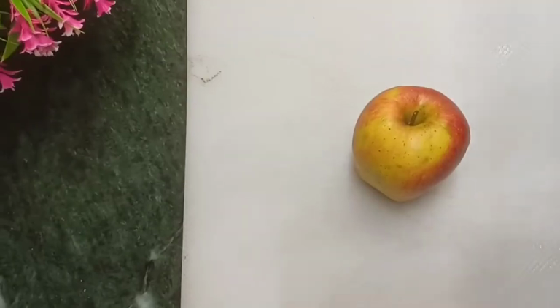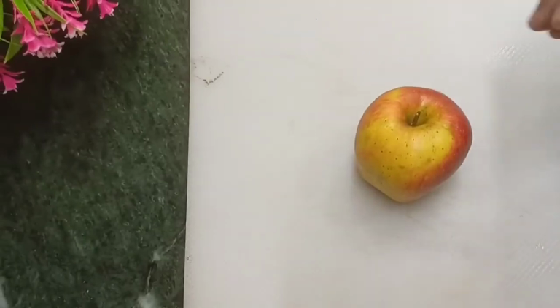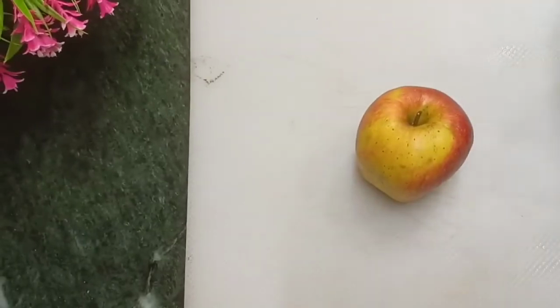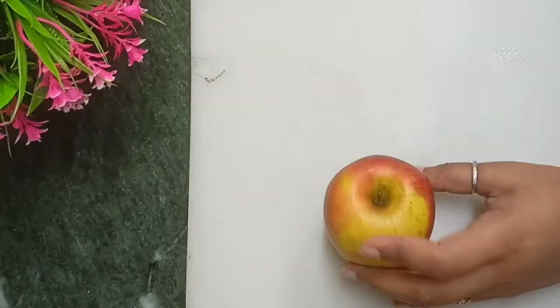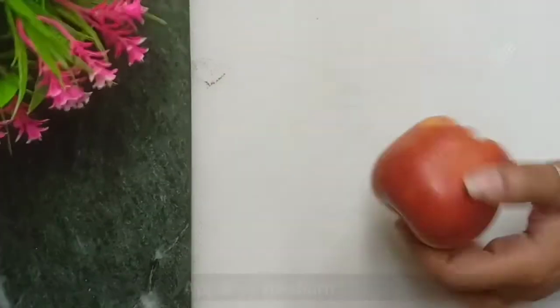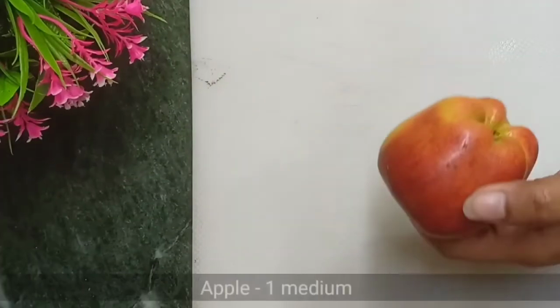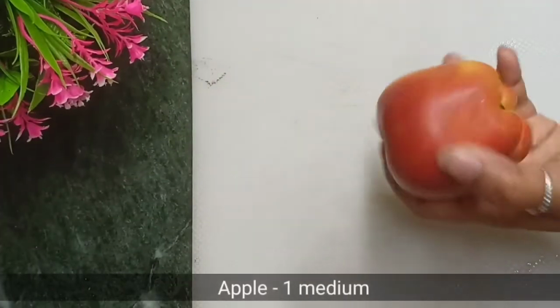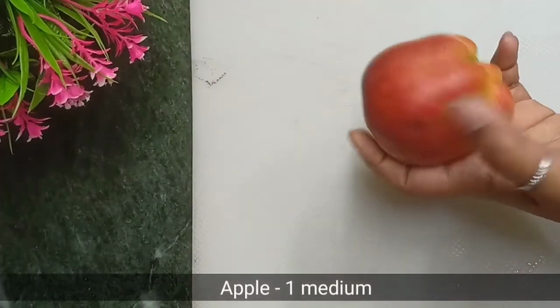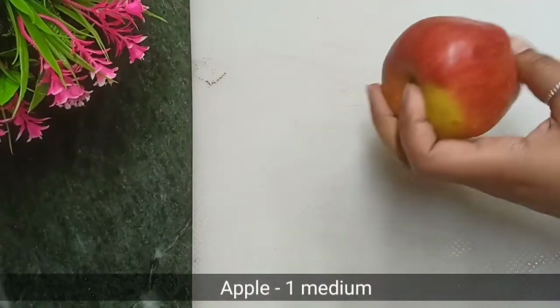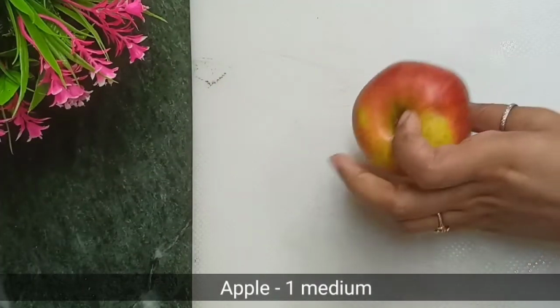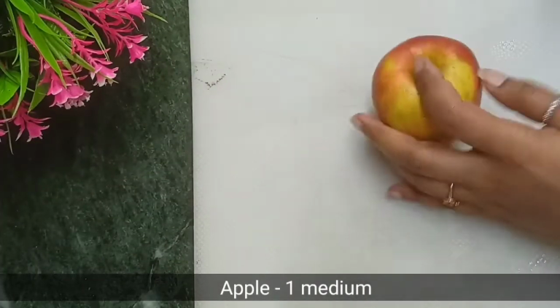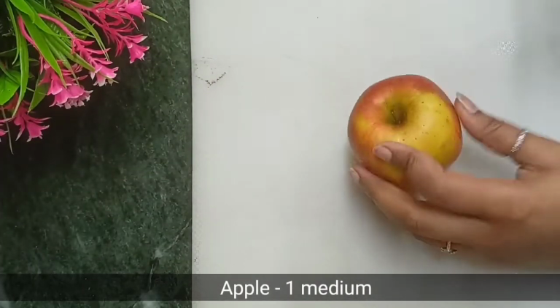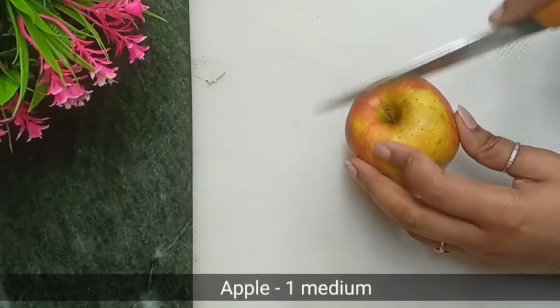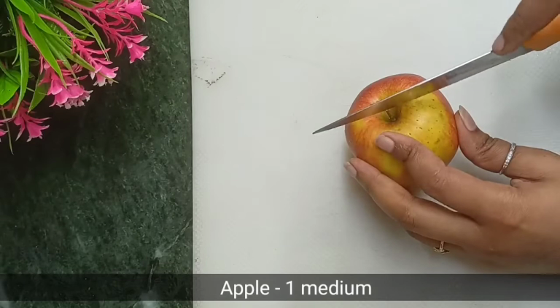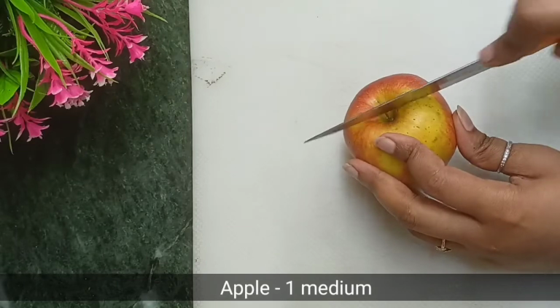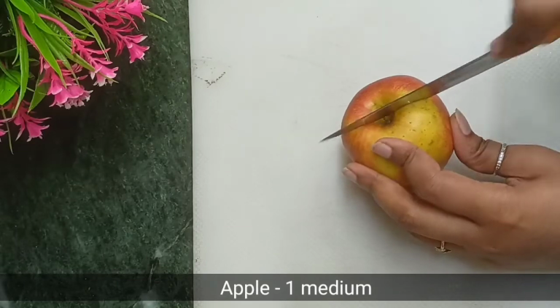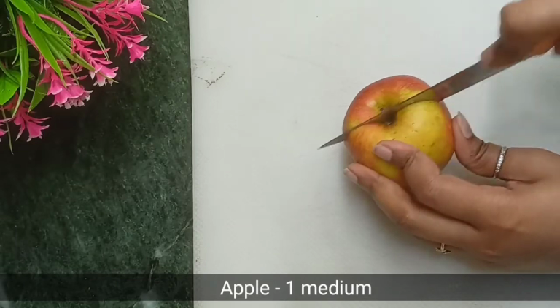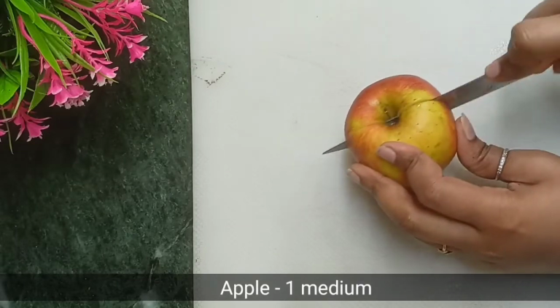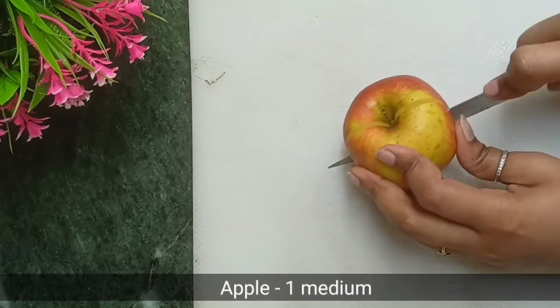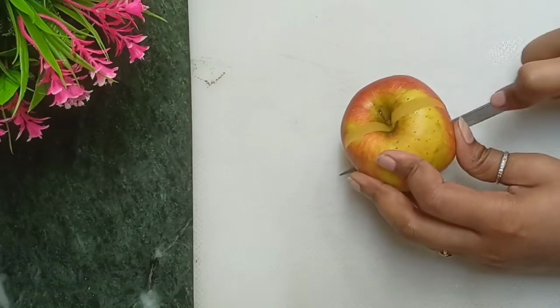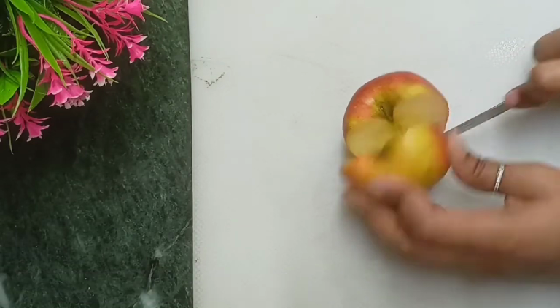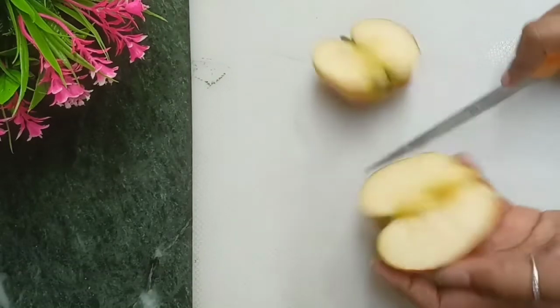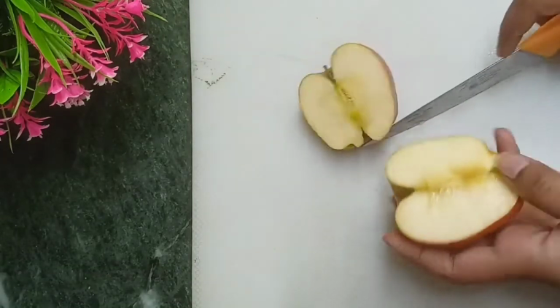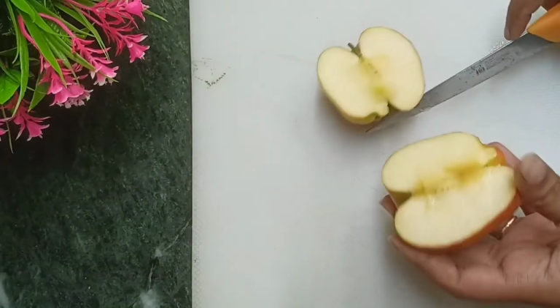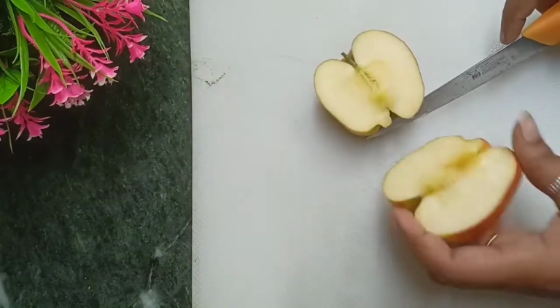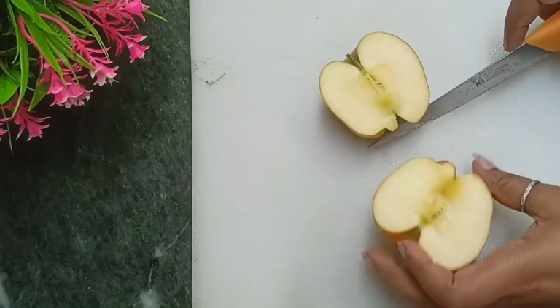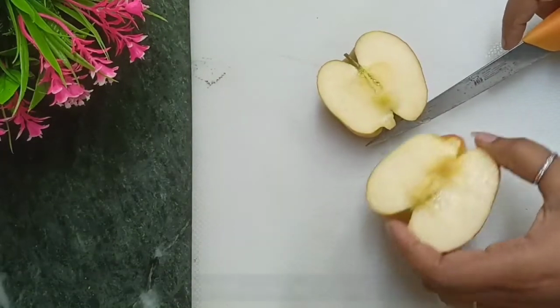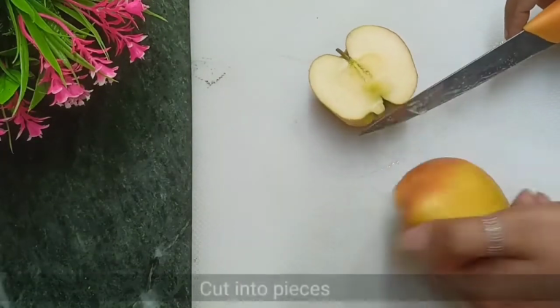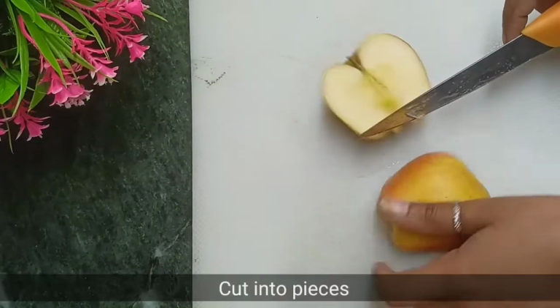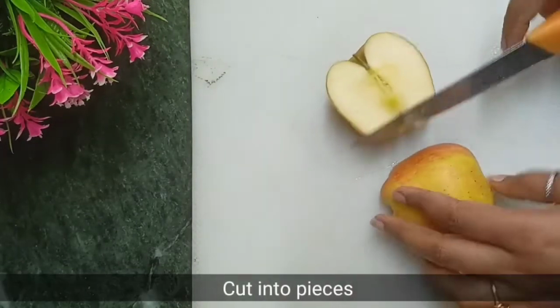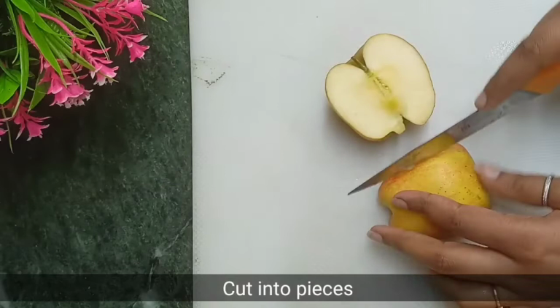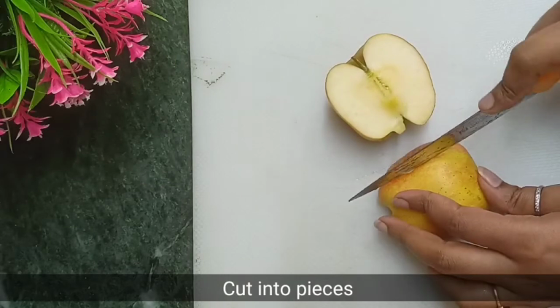Let's start making this recipe. For 1 glass of apple milkshake, I have washed the apple. Now we will cut it first.